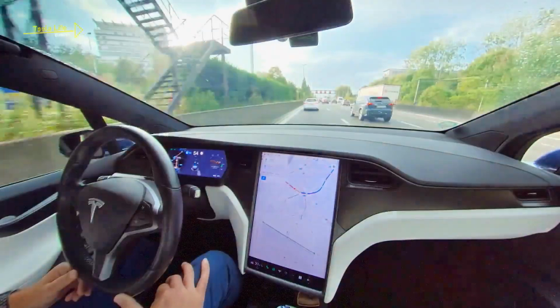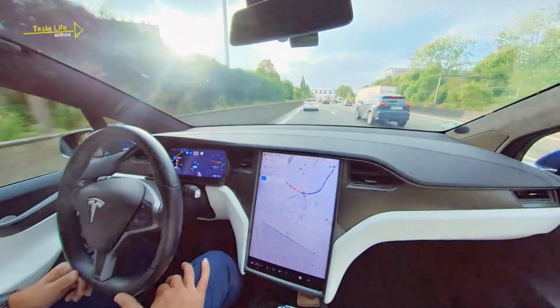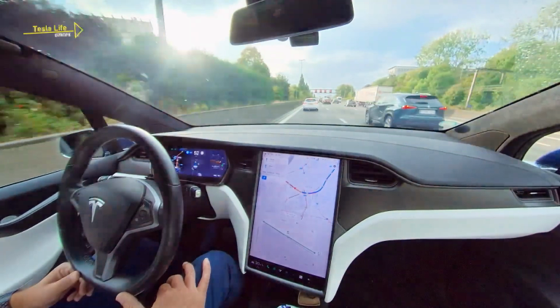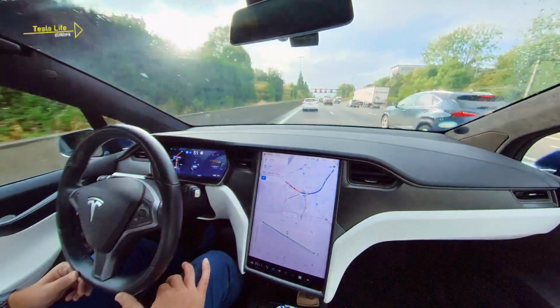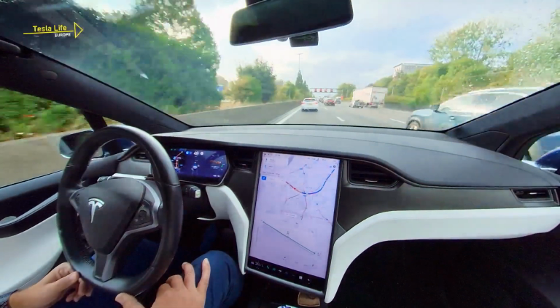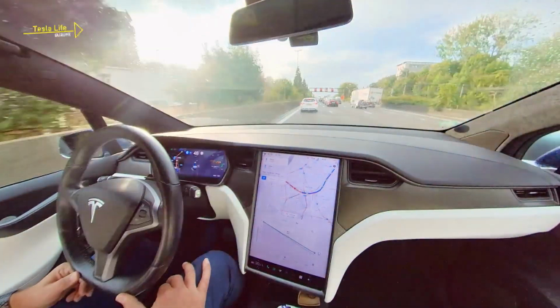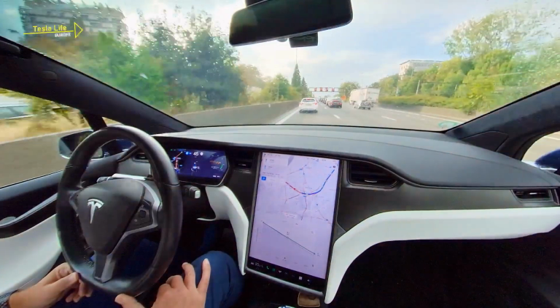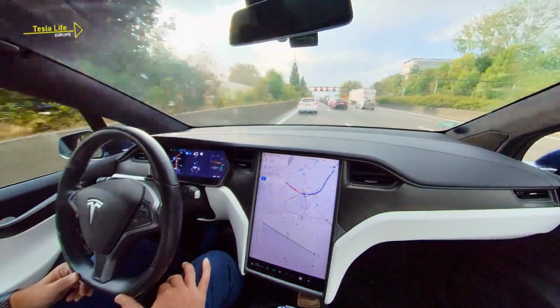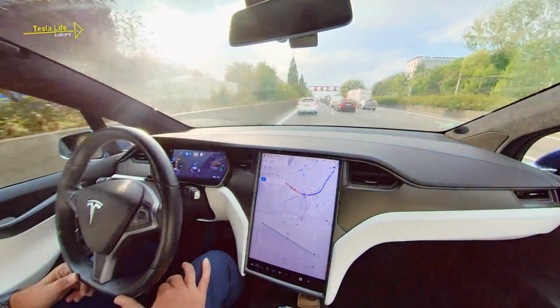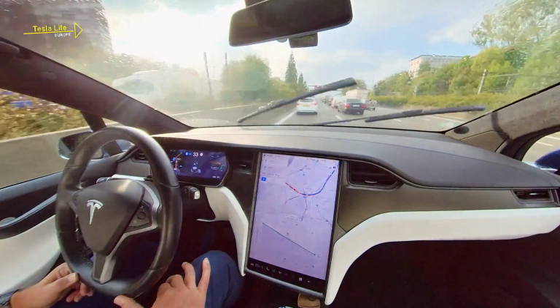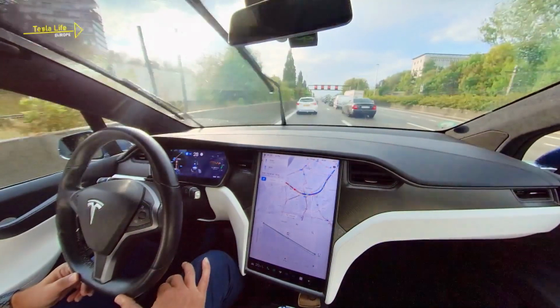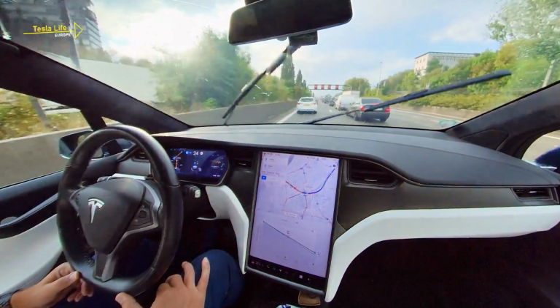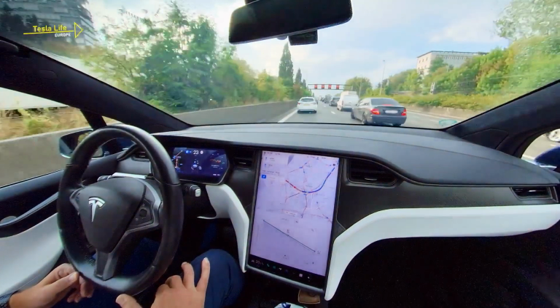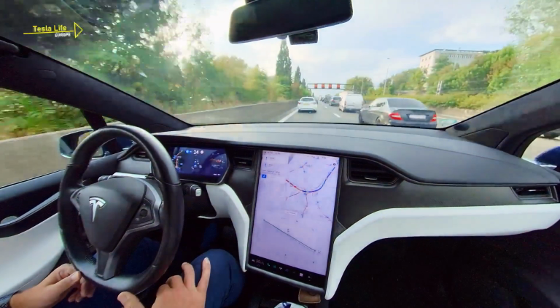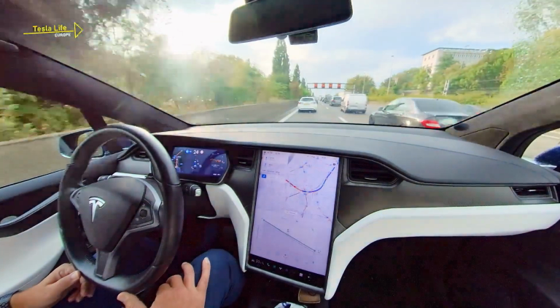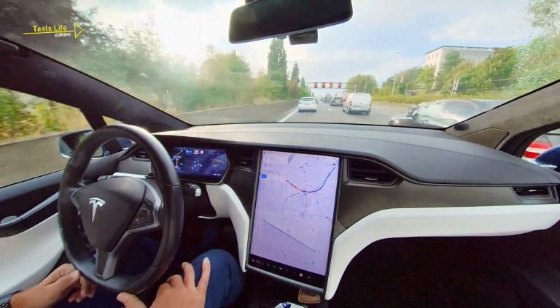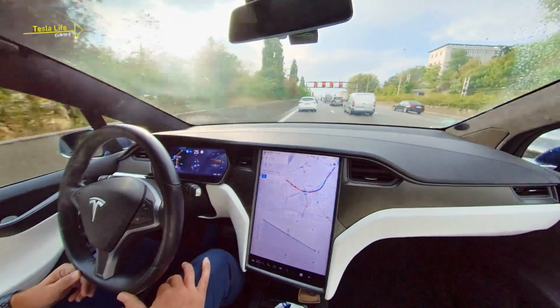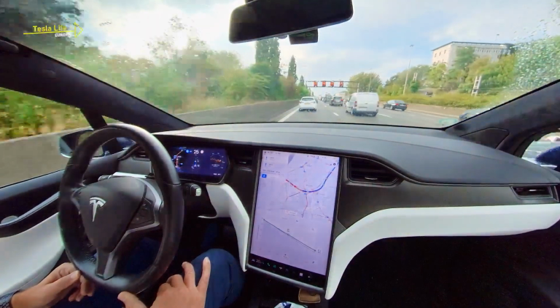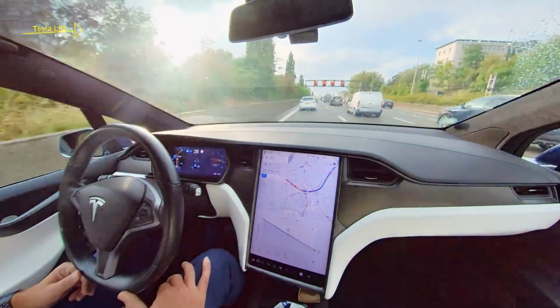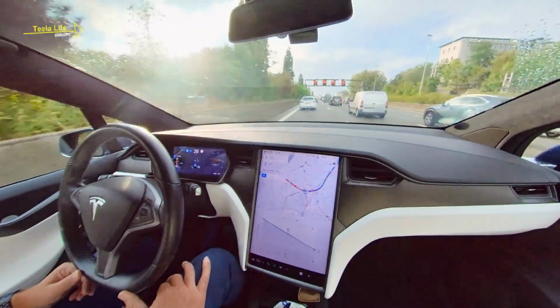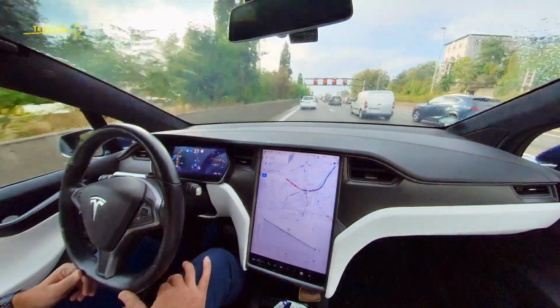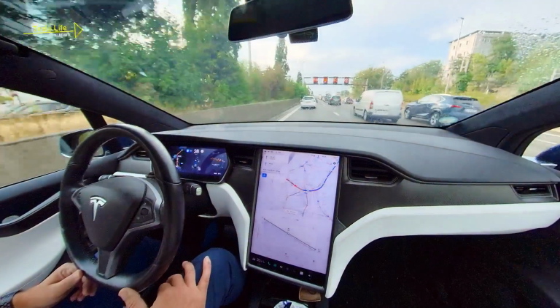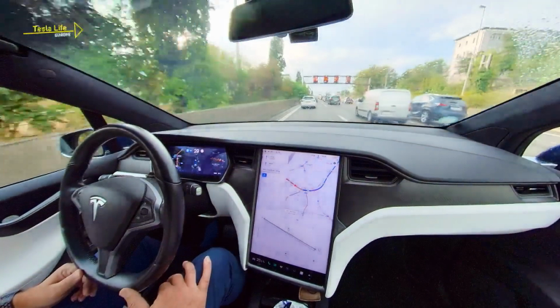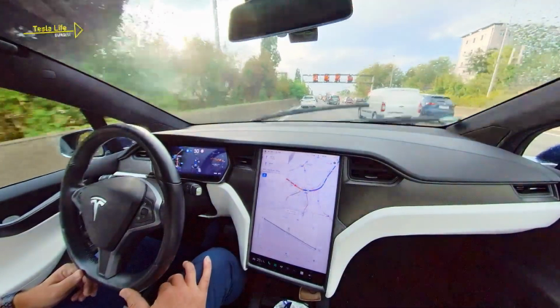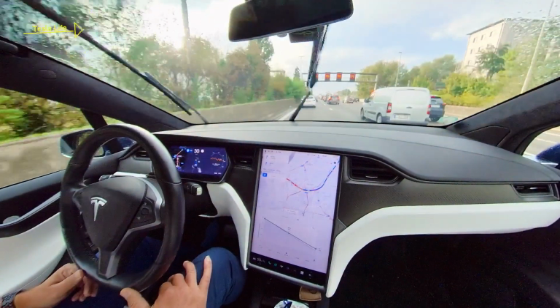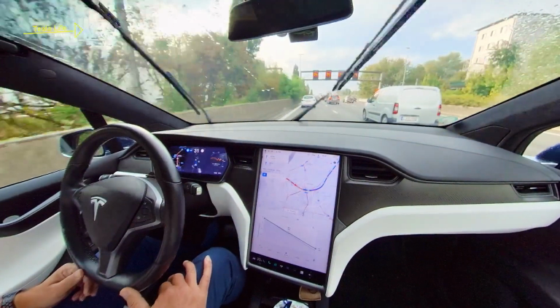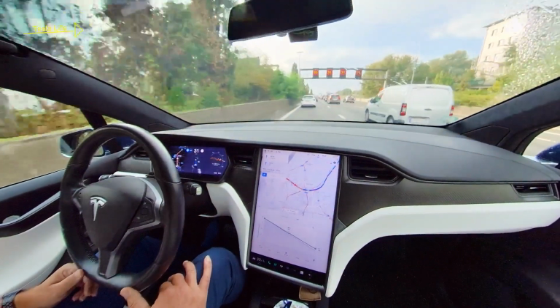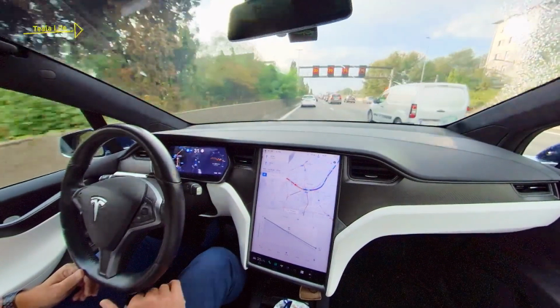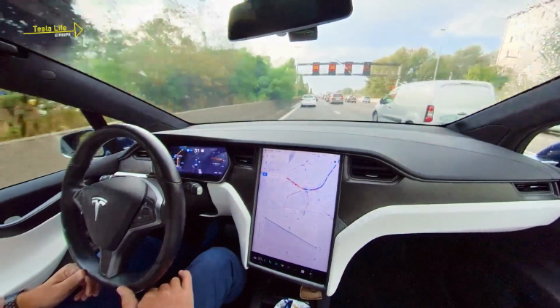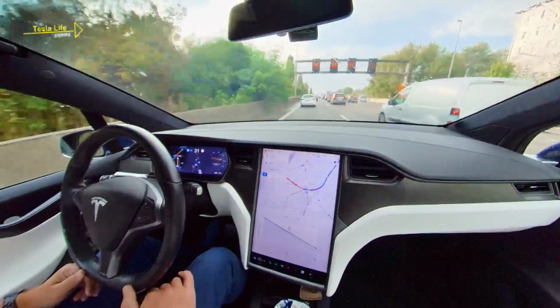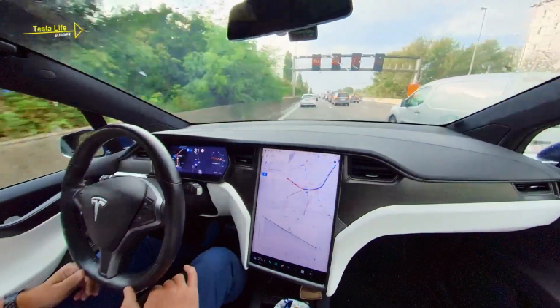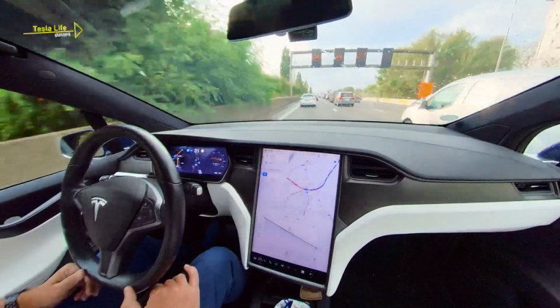It's 6:30 in the afternoon and the sun is low above the horizon. For Tesla's cameras, this is no problem. Autopilot effectively uses the views from all 8 cameras to keep the car dead-centered in the lane.